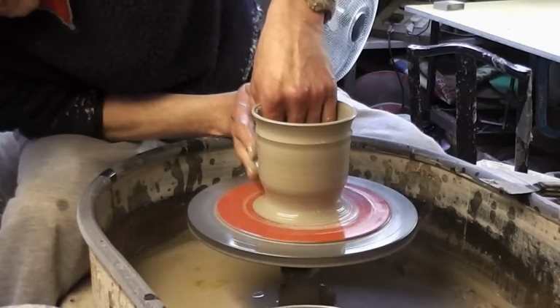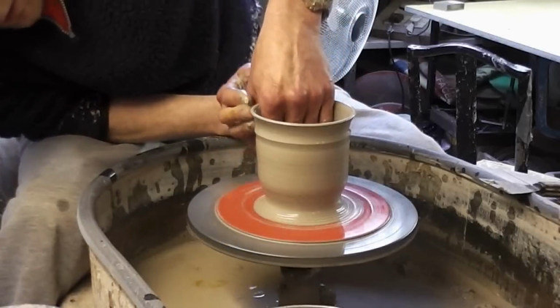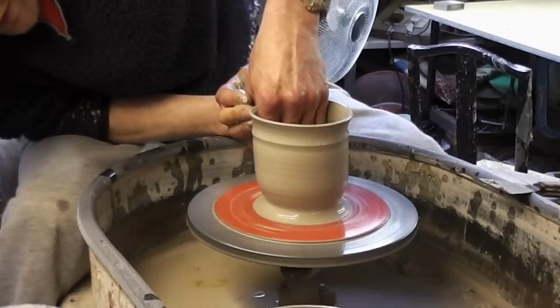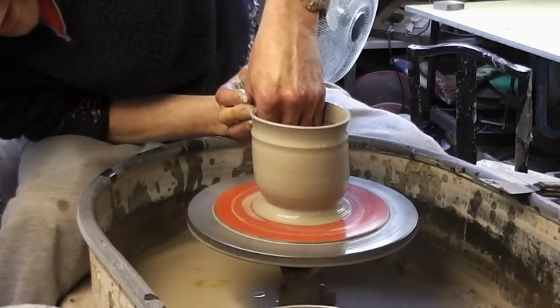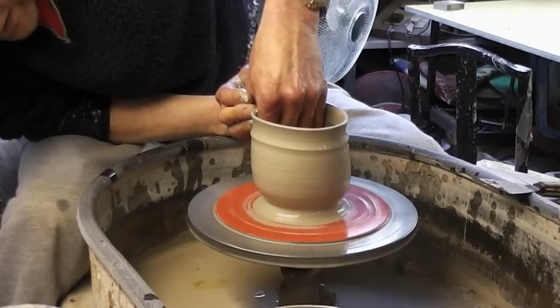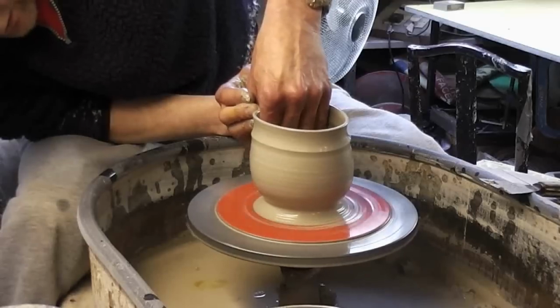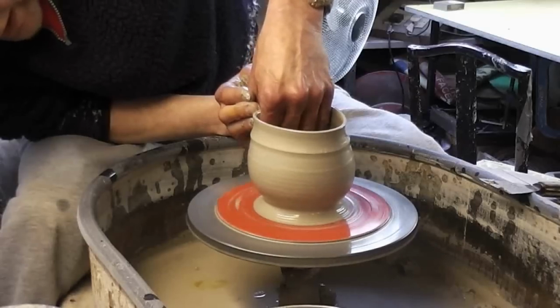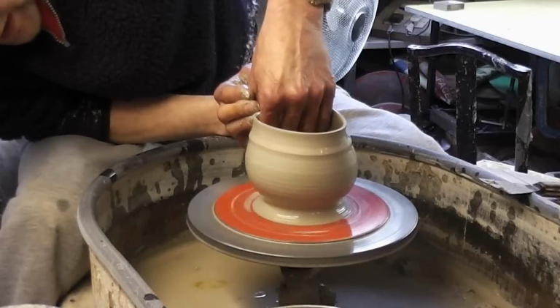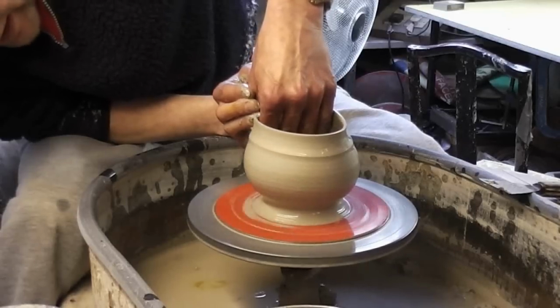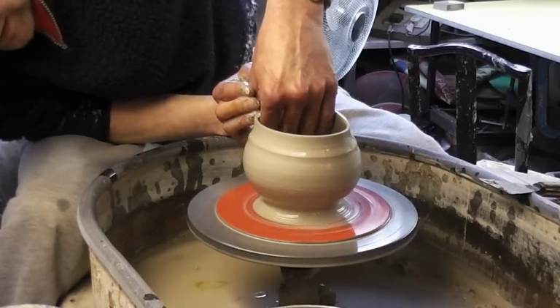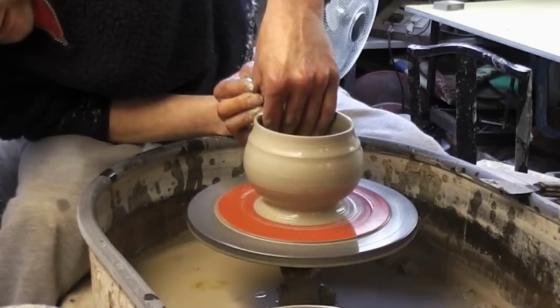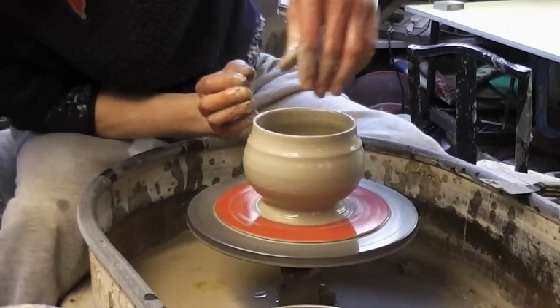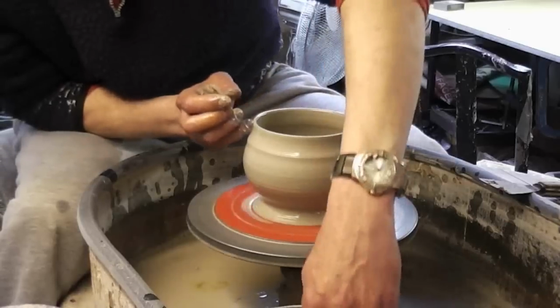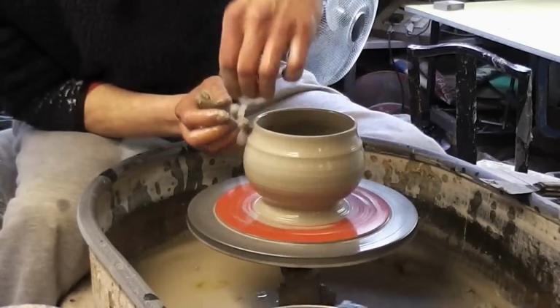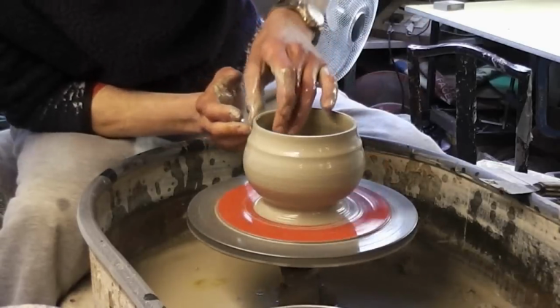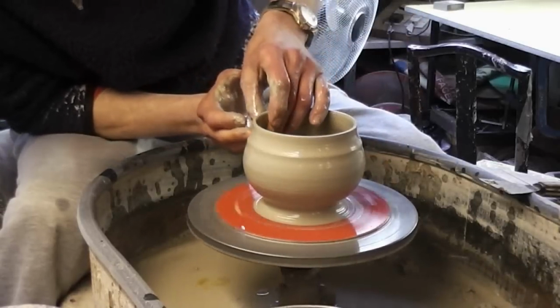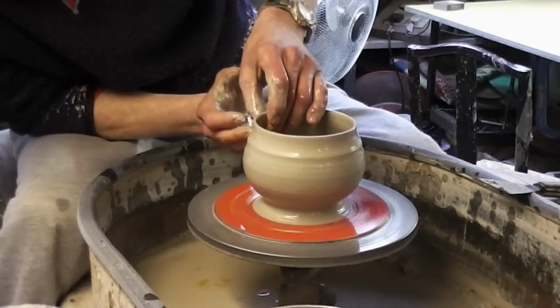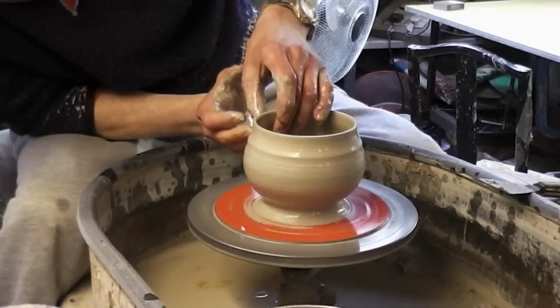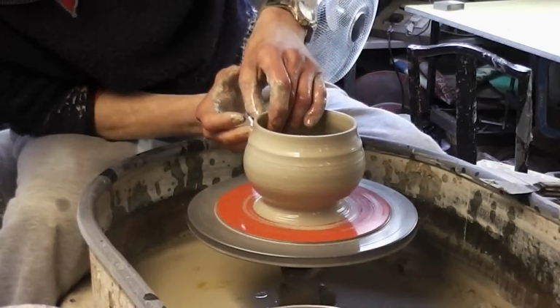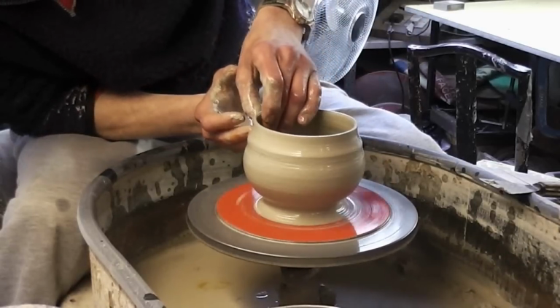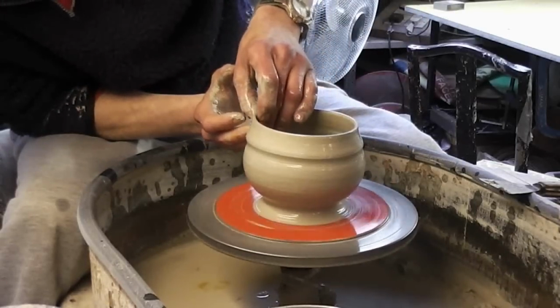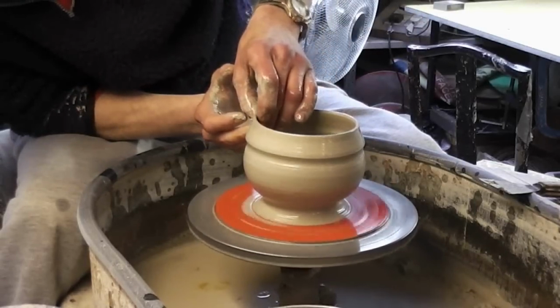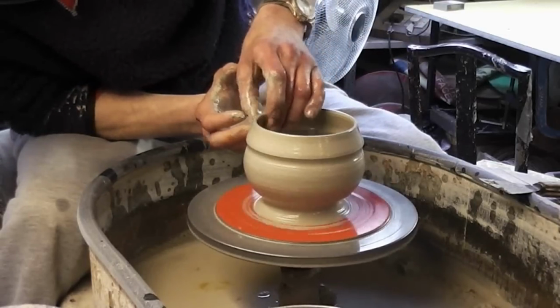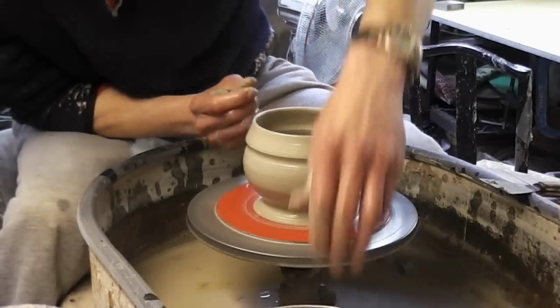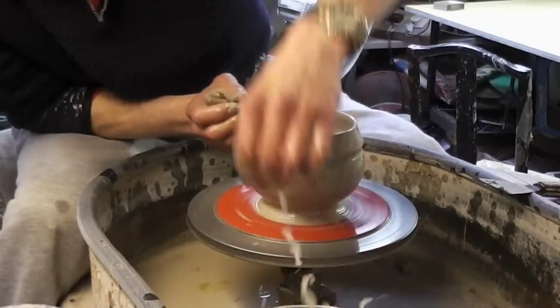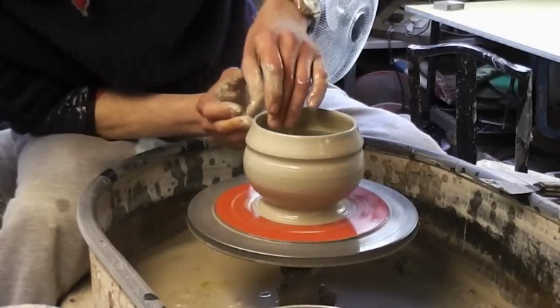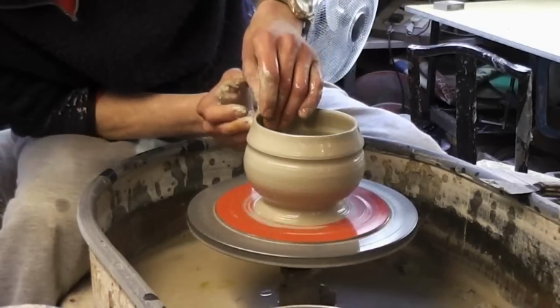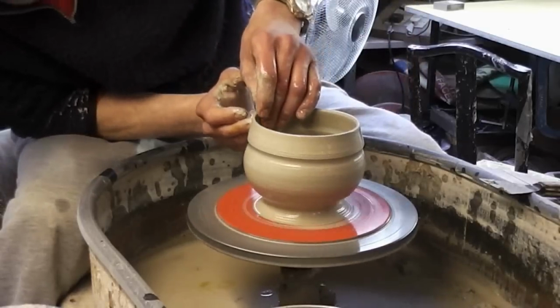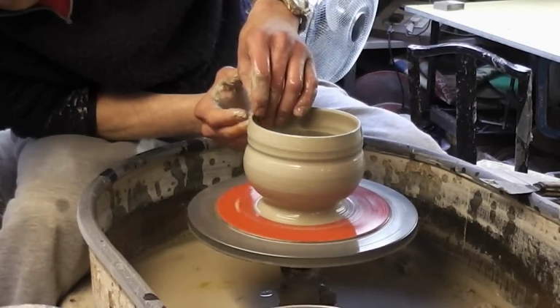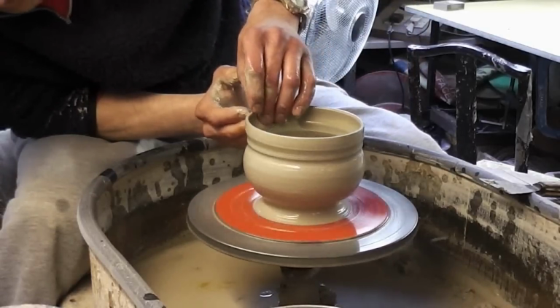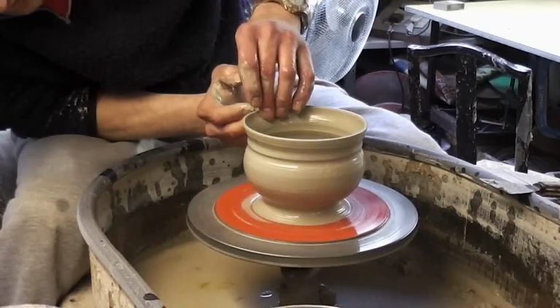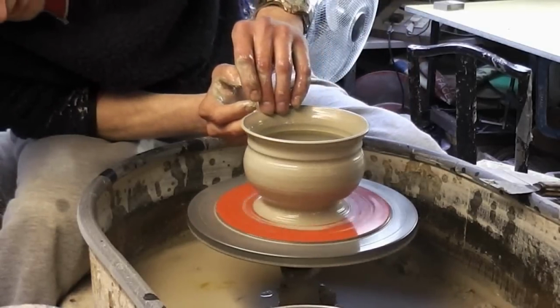To make the bowl, I'm just going to simply flare it out from the inside out, like so. And then to accentuate this ridge, I'm just going to push the ridge in like that, and then above it I'm just going to roll over the top.